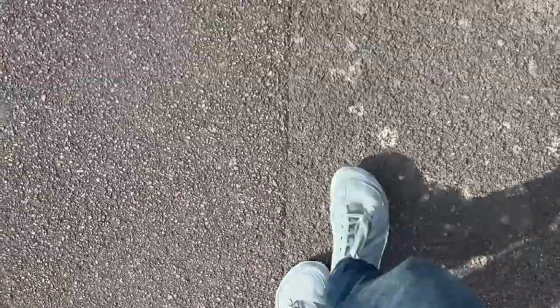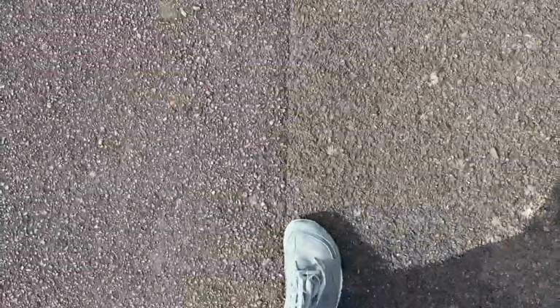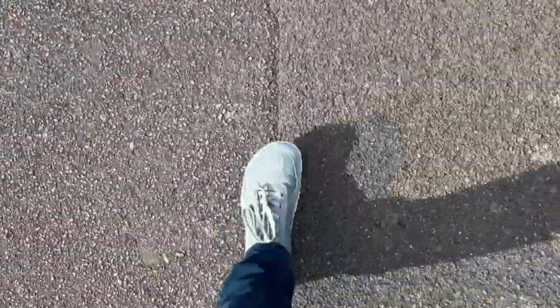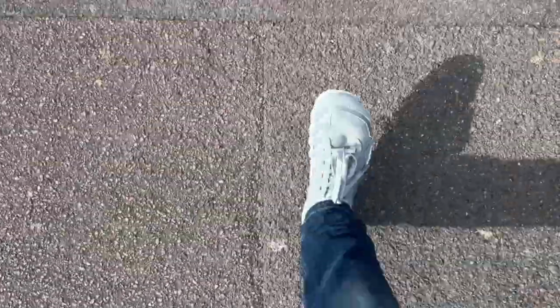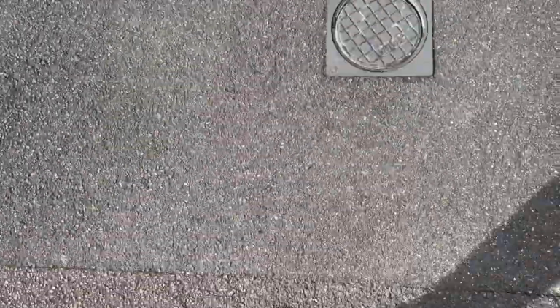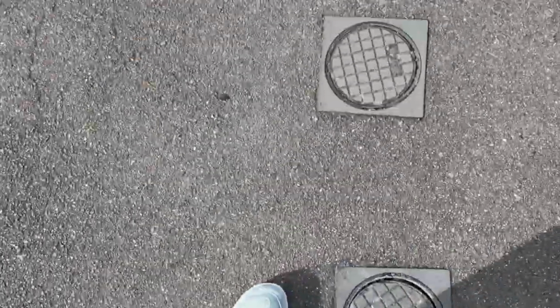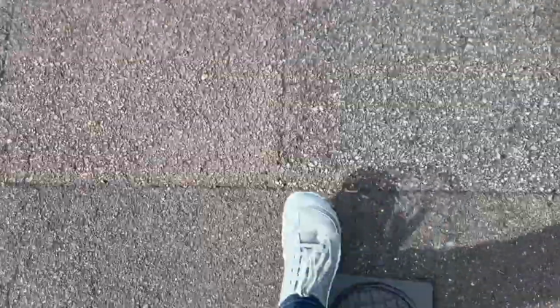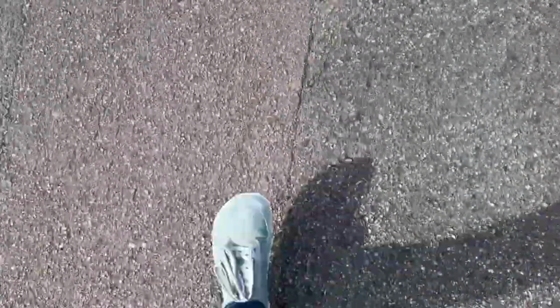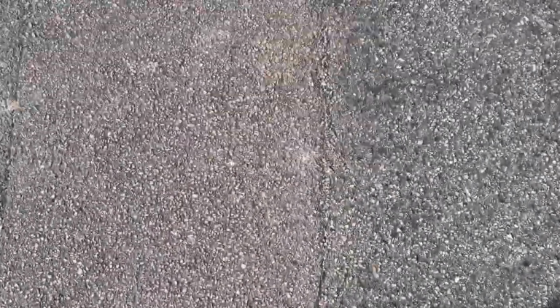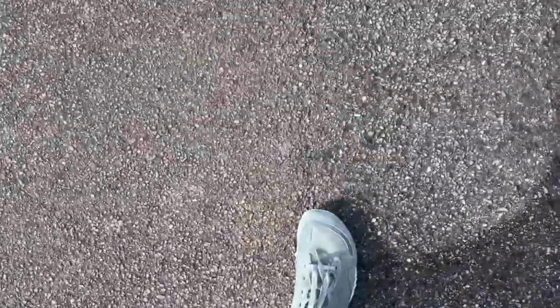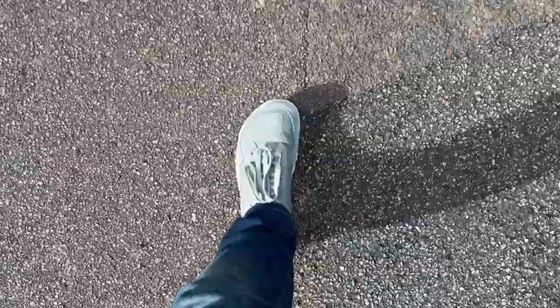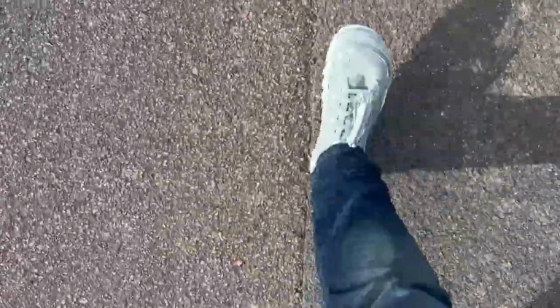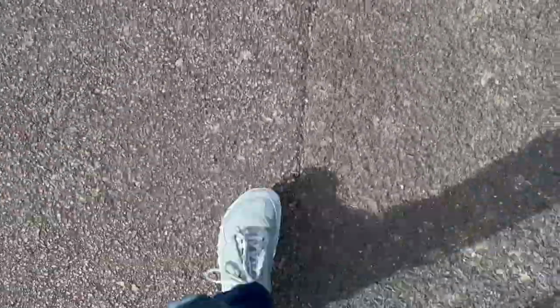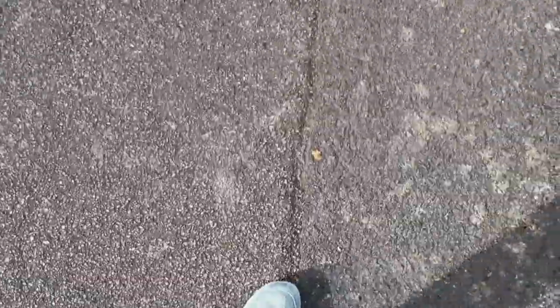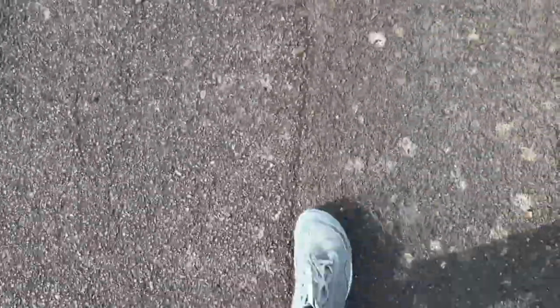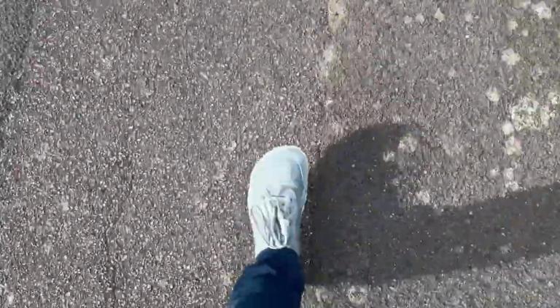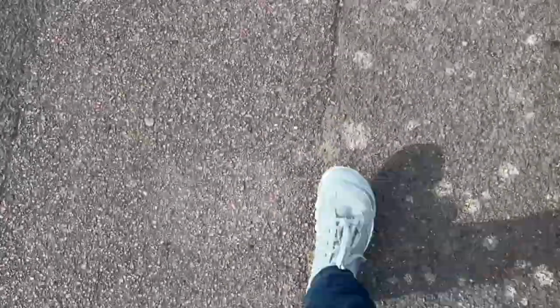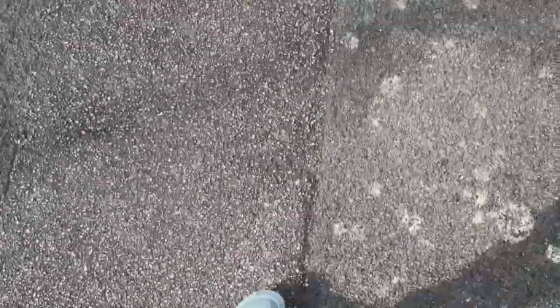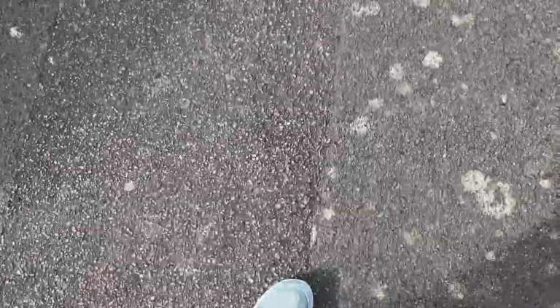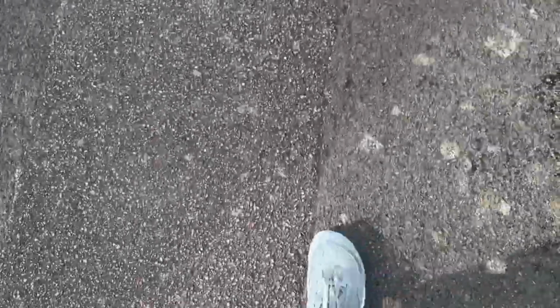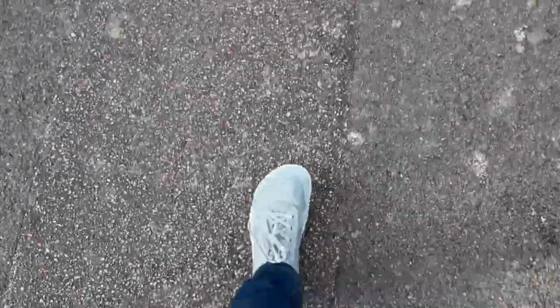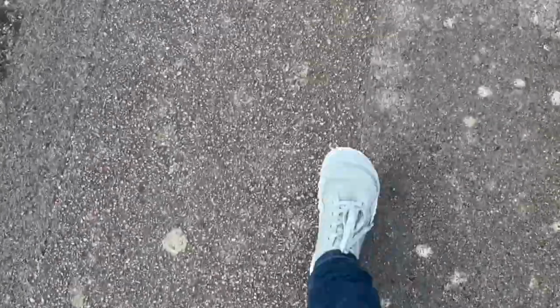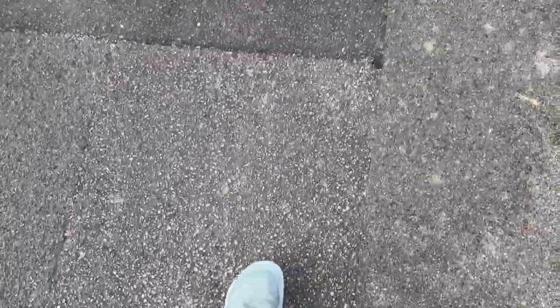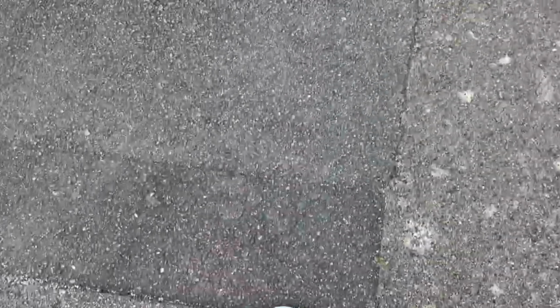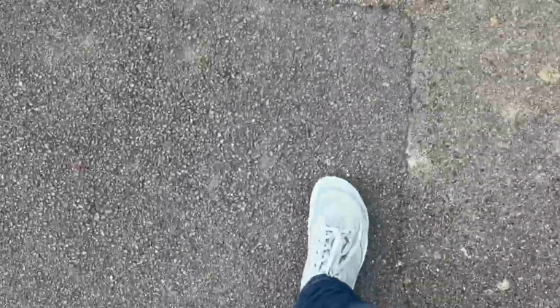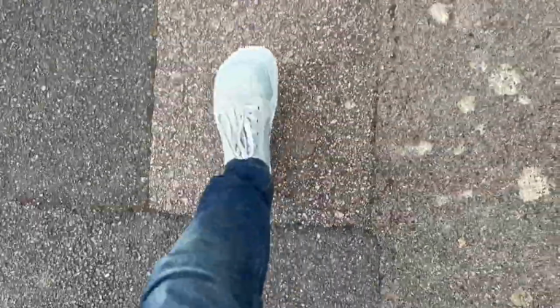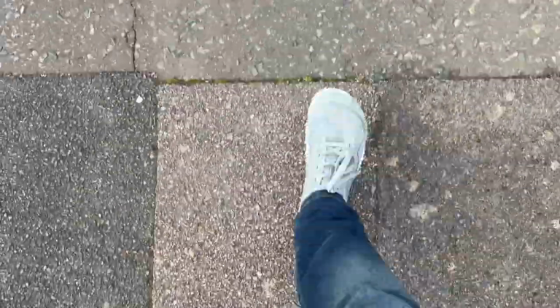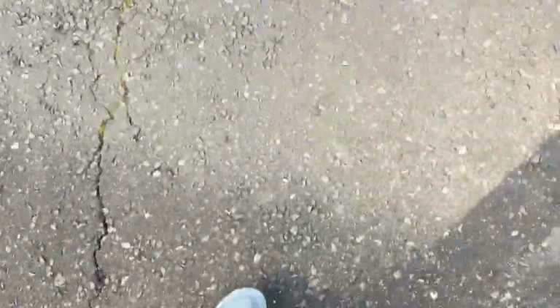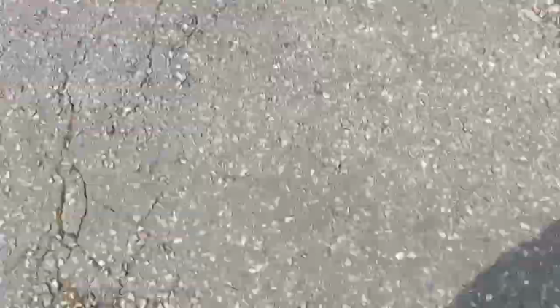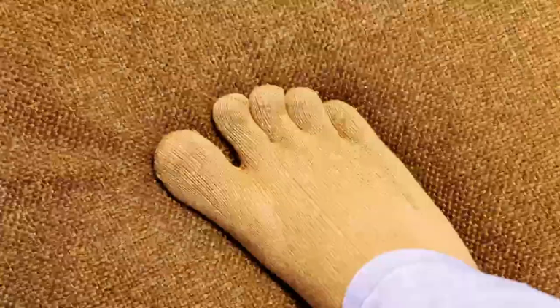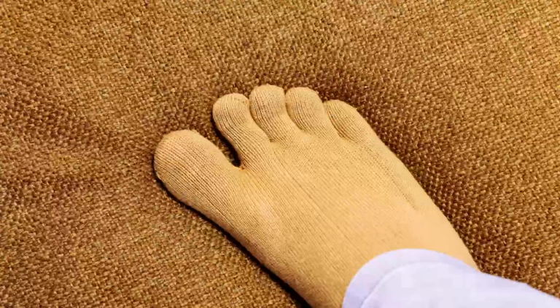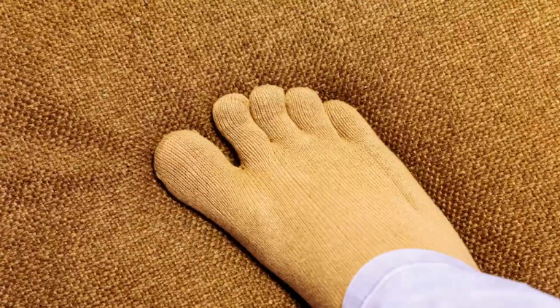Walking in these barefoot shoes, my feet definitely feel less constricted. However, I can't help but notice that my socks actually feel a bit restrictive in themselves. It's got me thinking that maybe I need to embrace the whole barefoot experience and look into some toe socks as well.